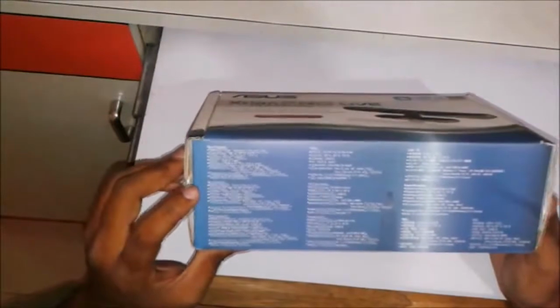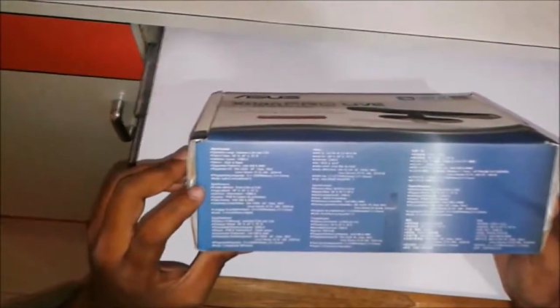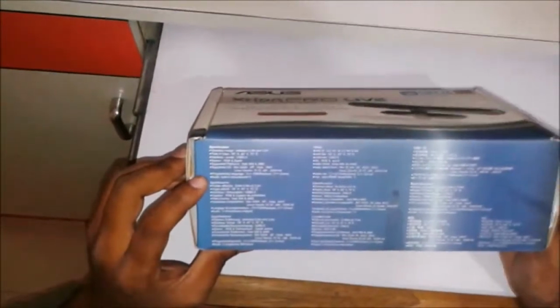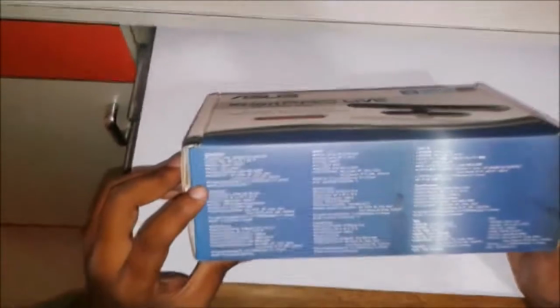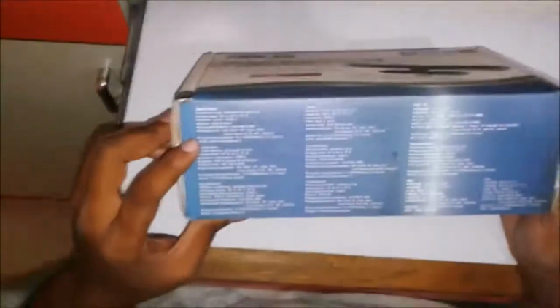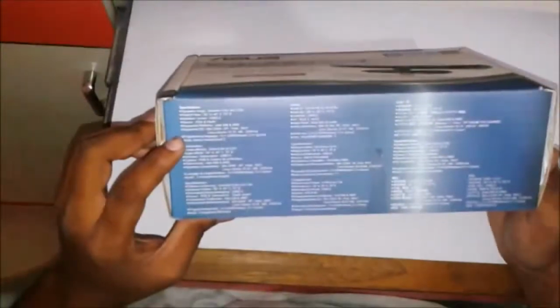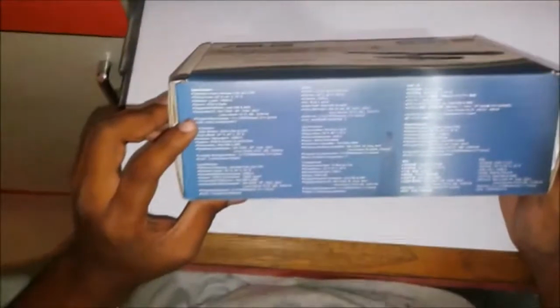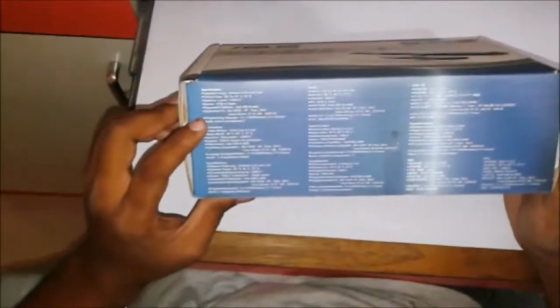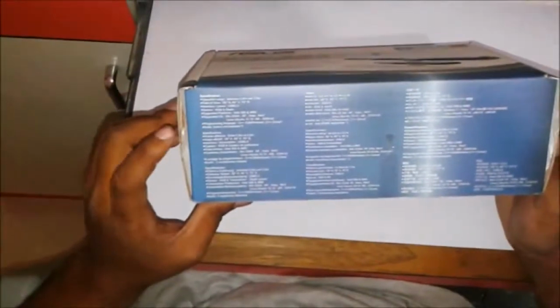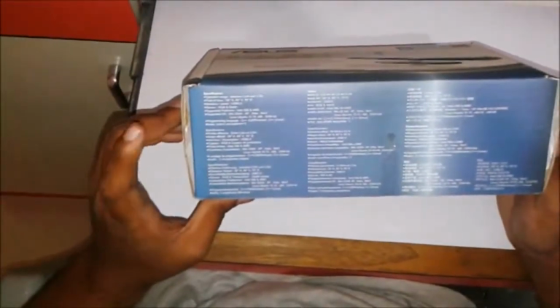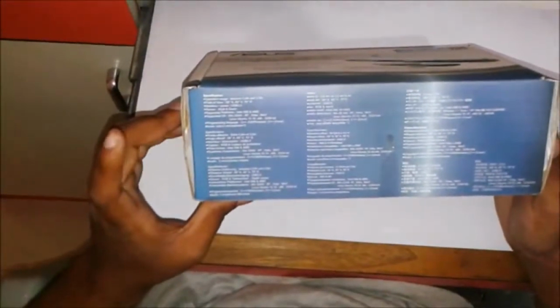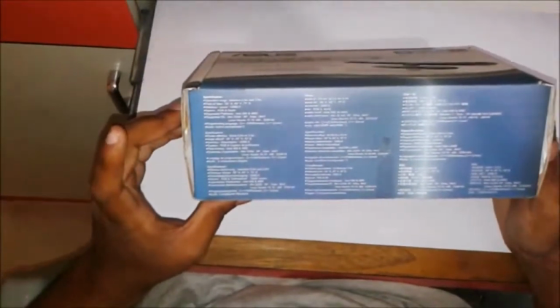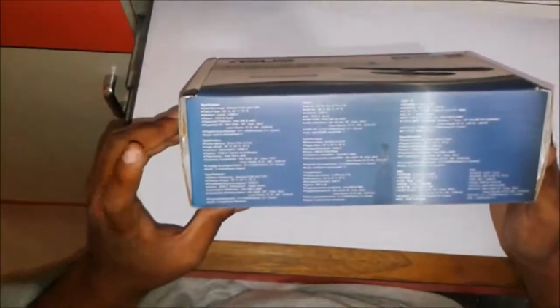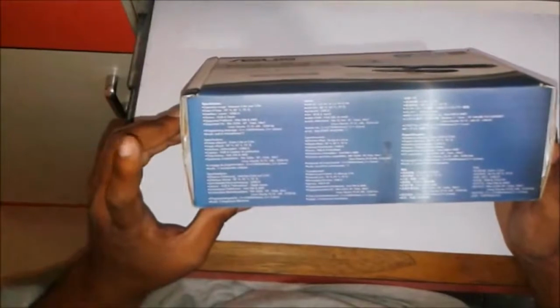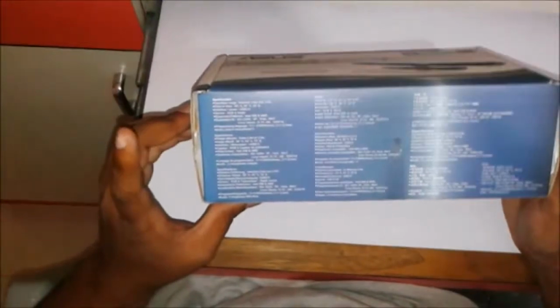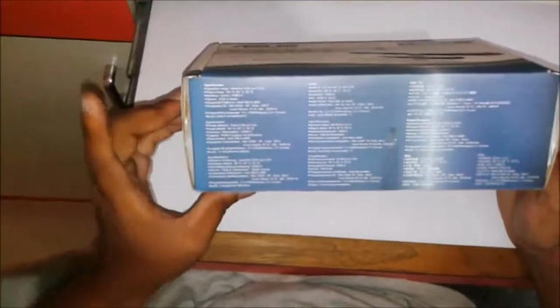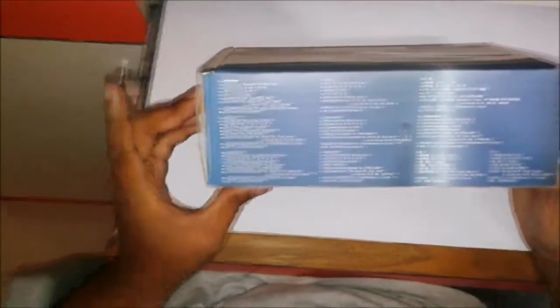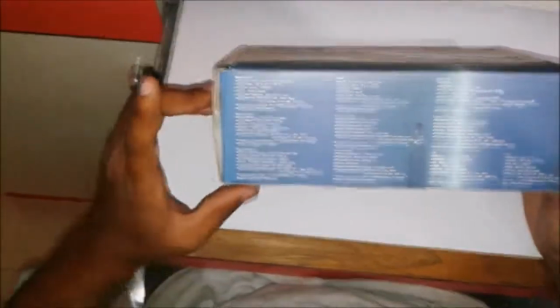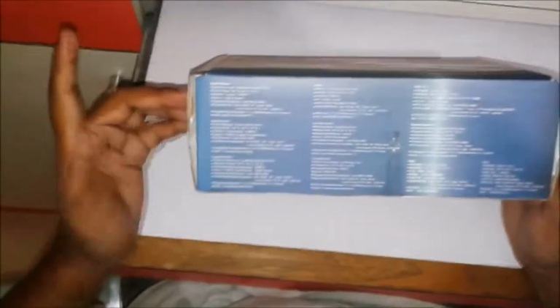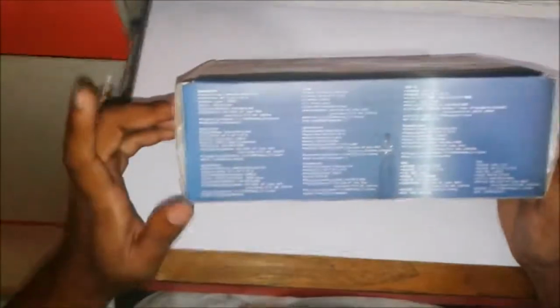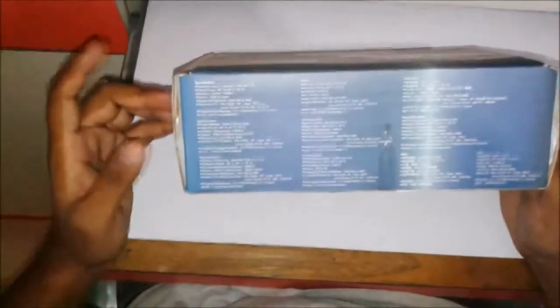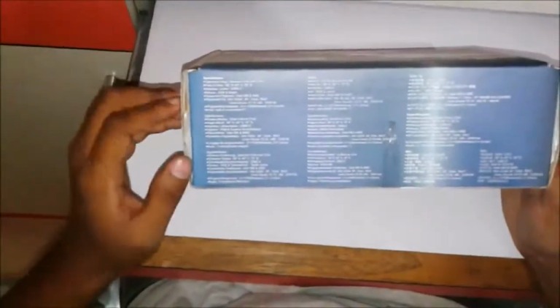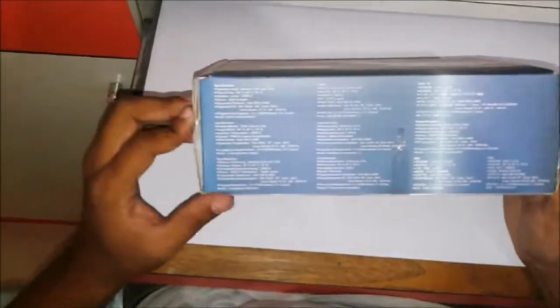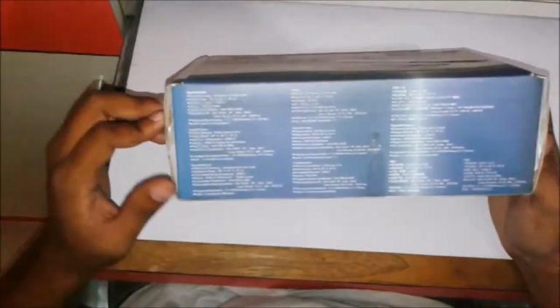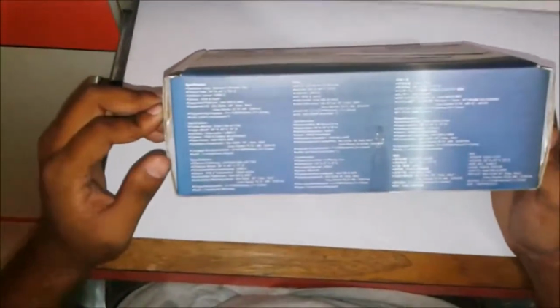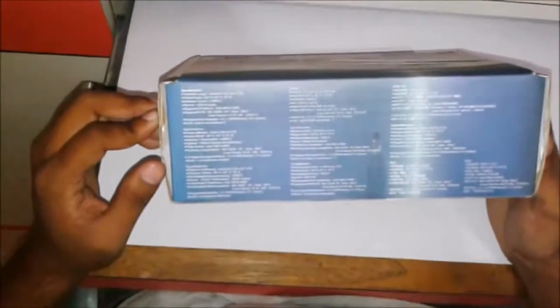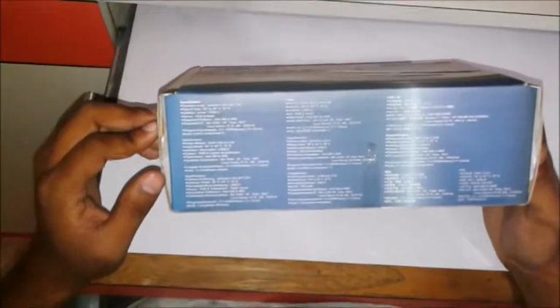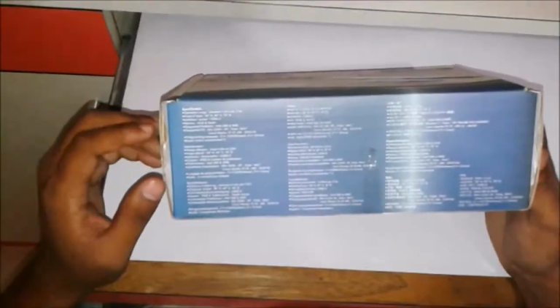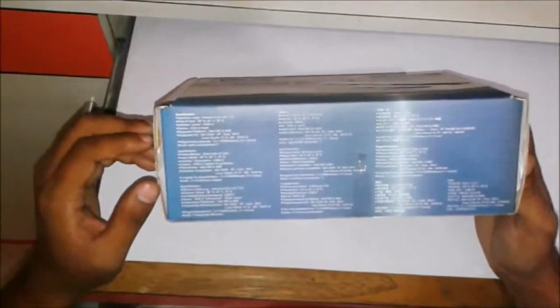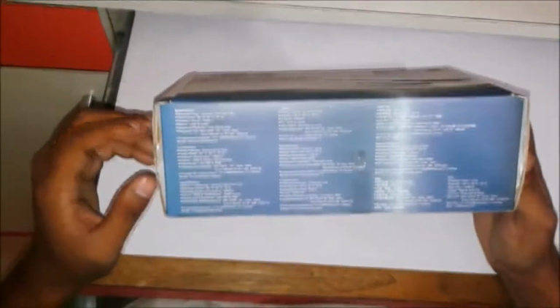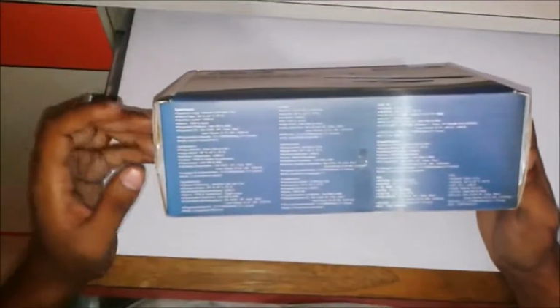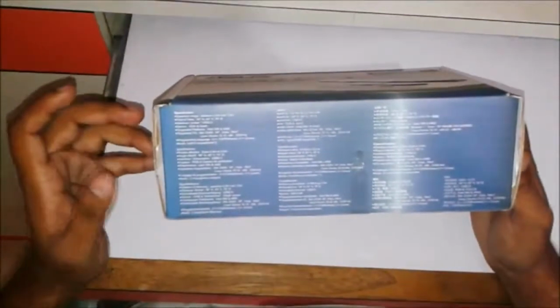The supported operating systems are Windows 32 and 64-bit operating systems including Windows XP, Vista, and Windows 7. It also works with Linux systems such as Ubuntu.